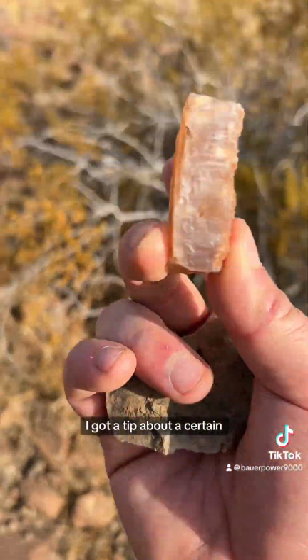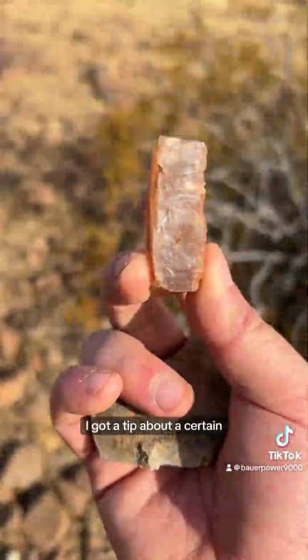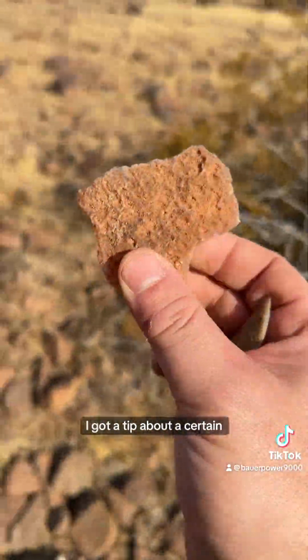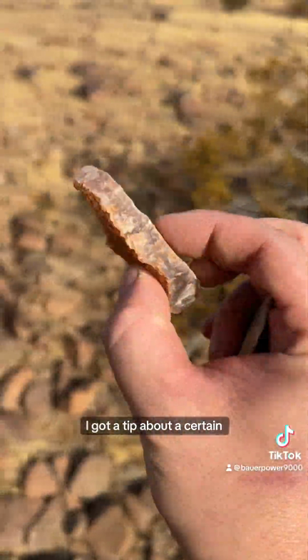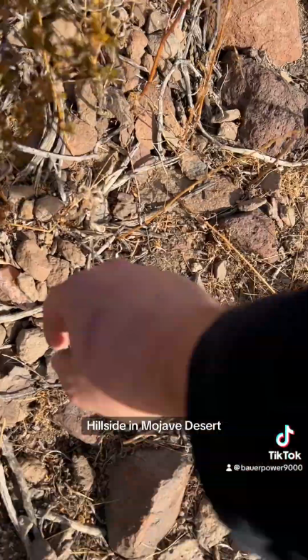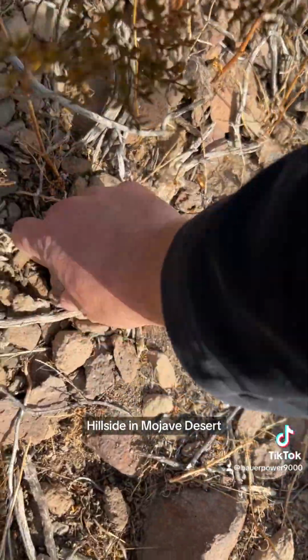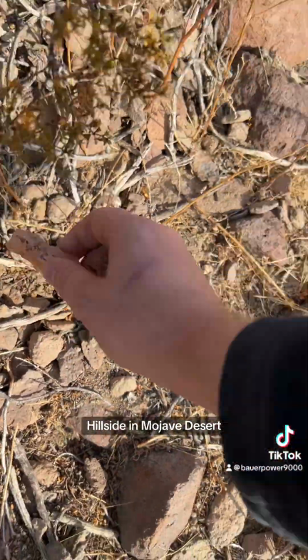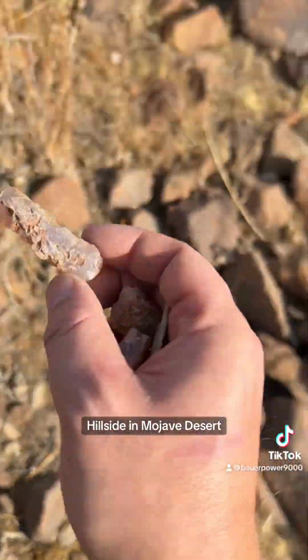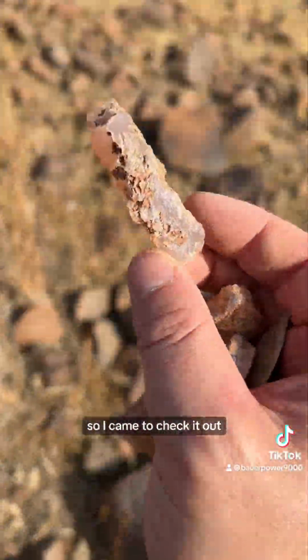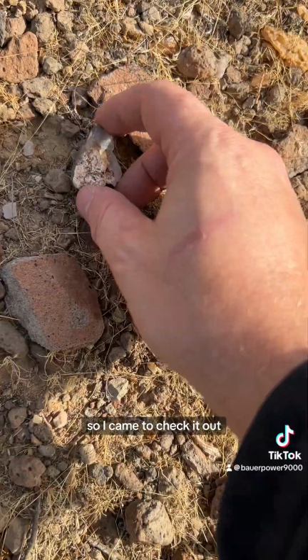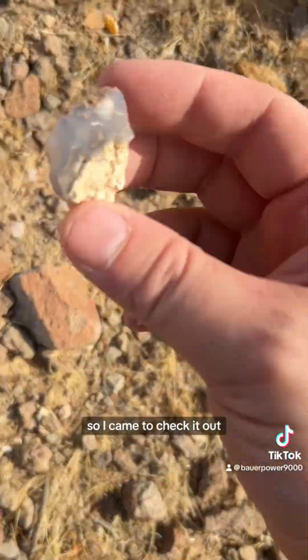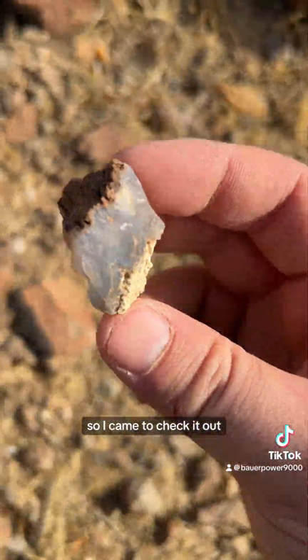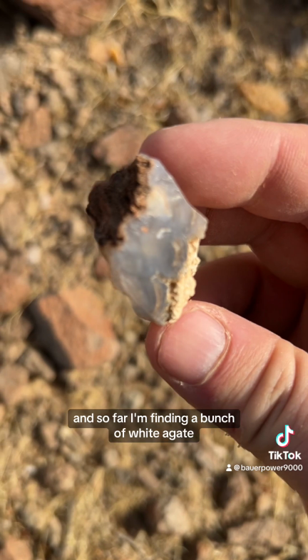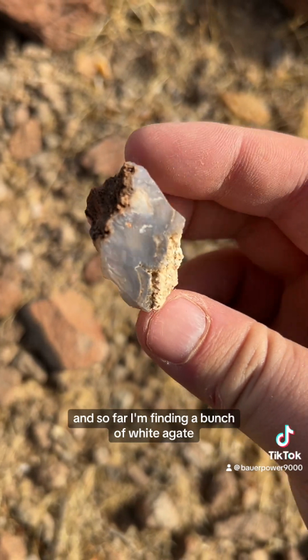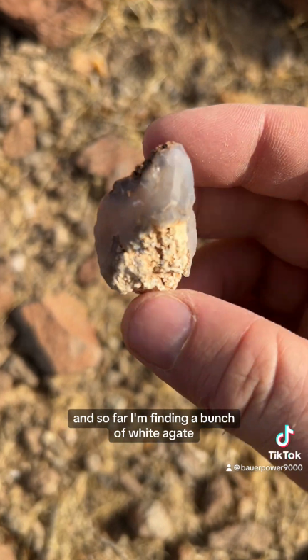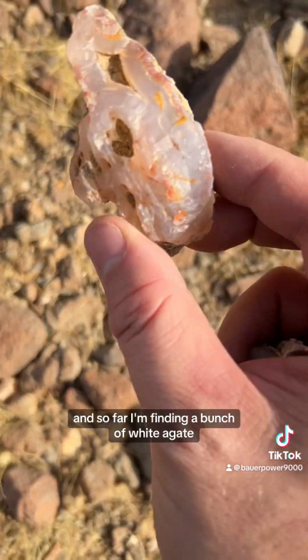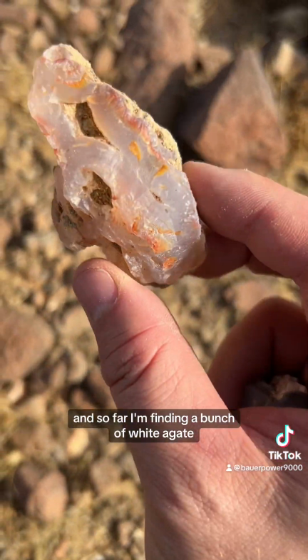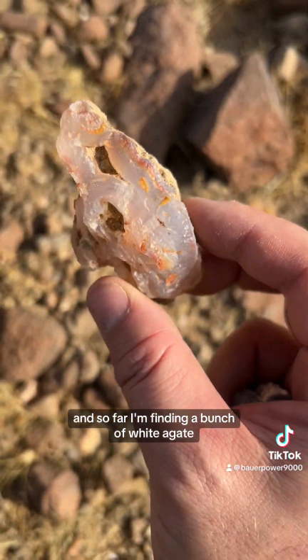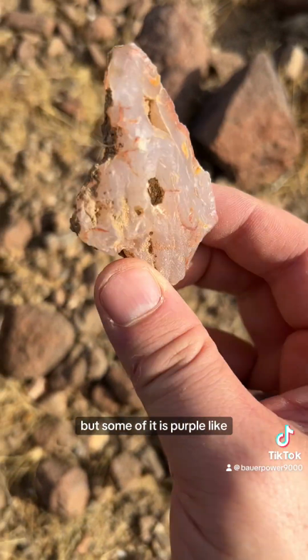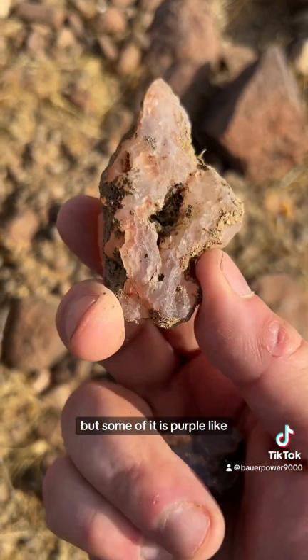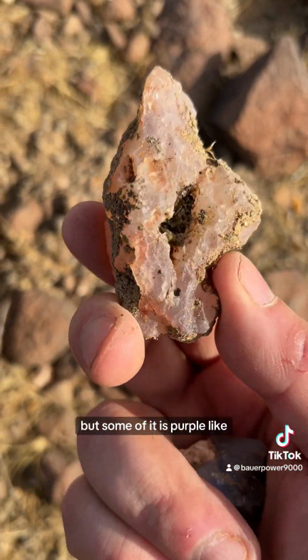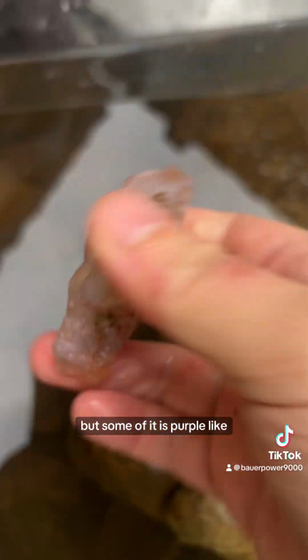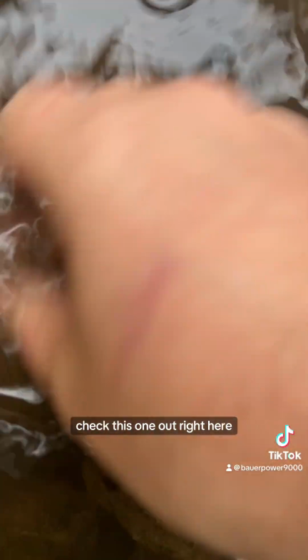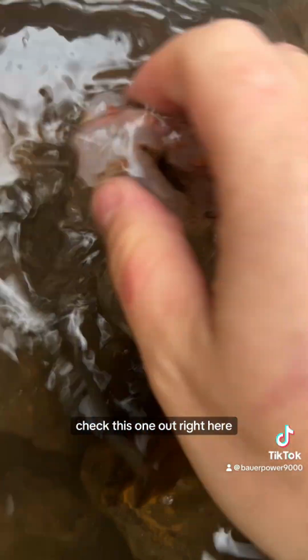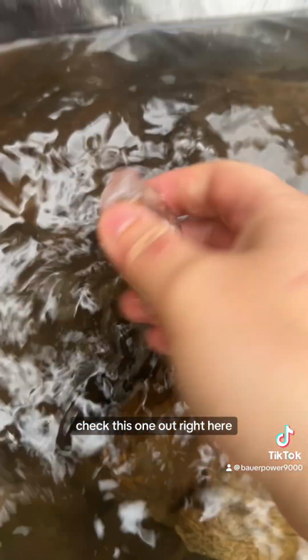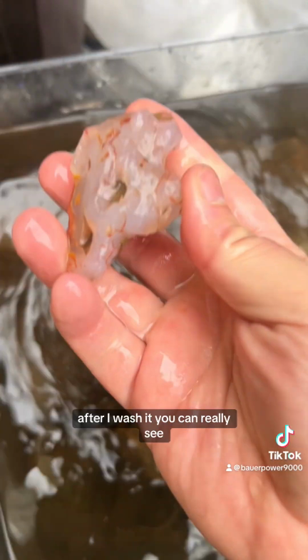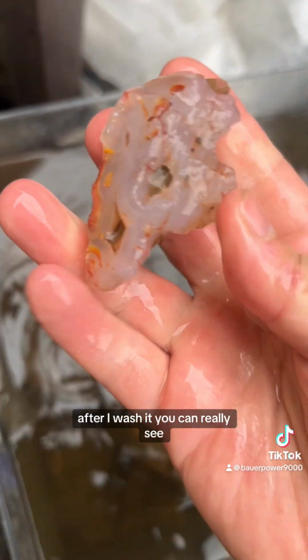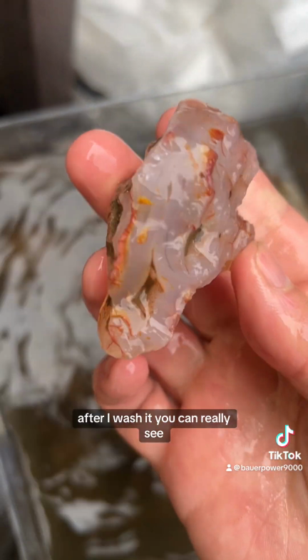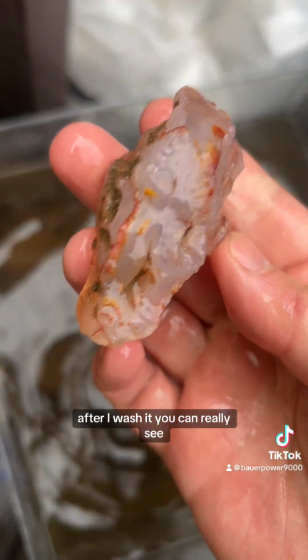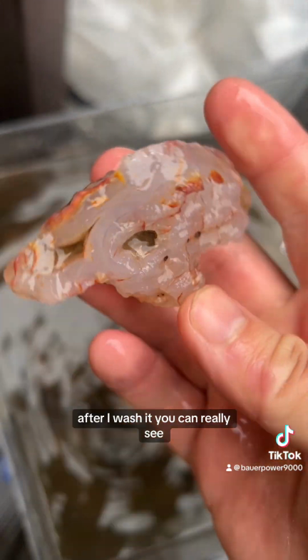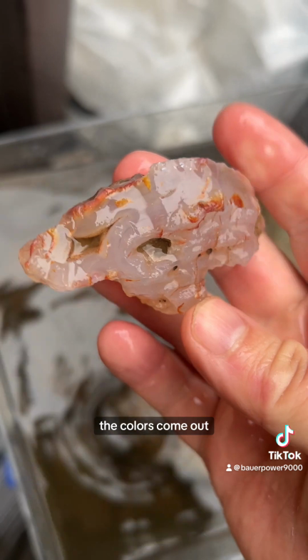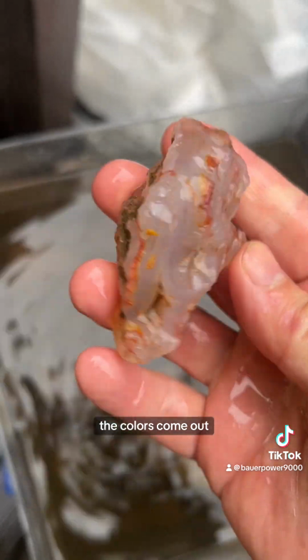I got a tip about a certain hillside in the Mojave Desert, so I came to check it out. So far I'm finding a bunch of white agate, but some of it is purple. Check this one out right here — after I wash it, you can really see the colors come out.